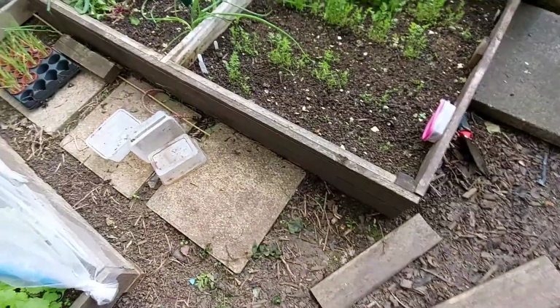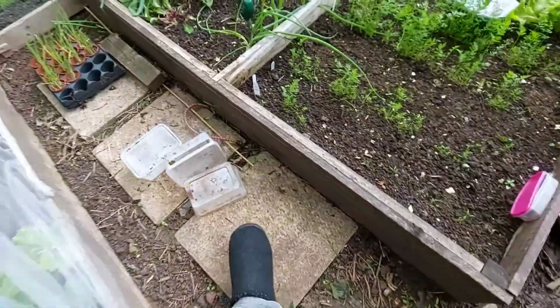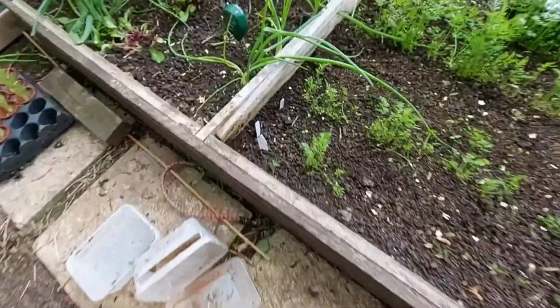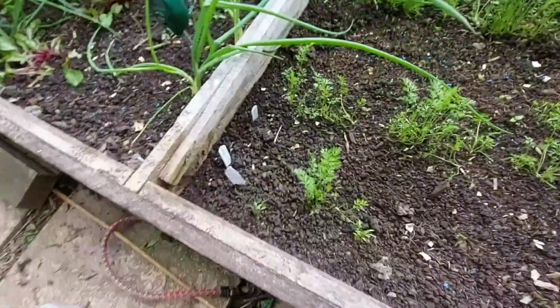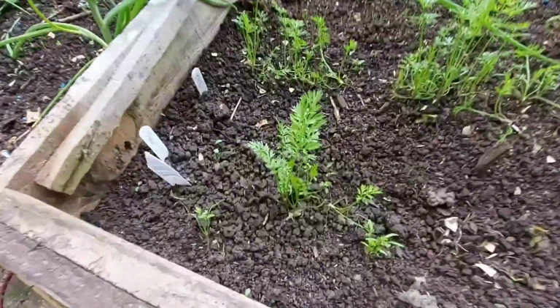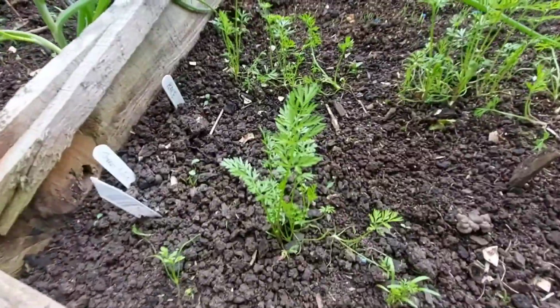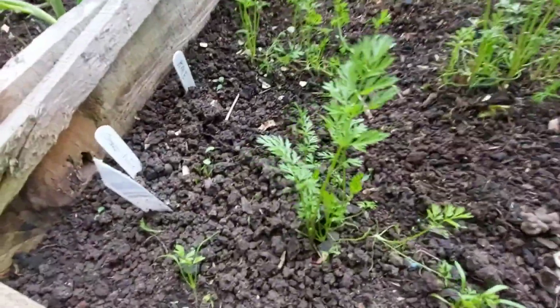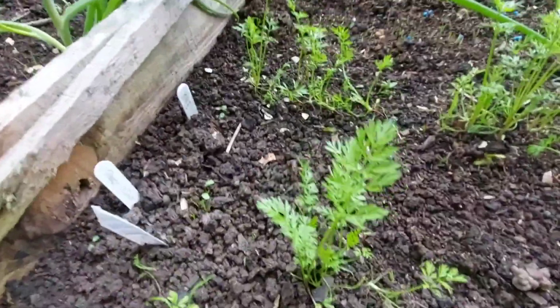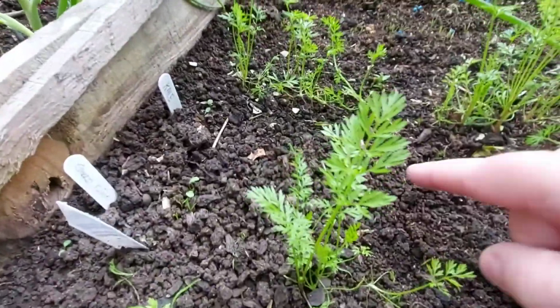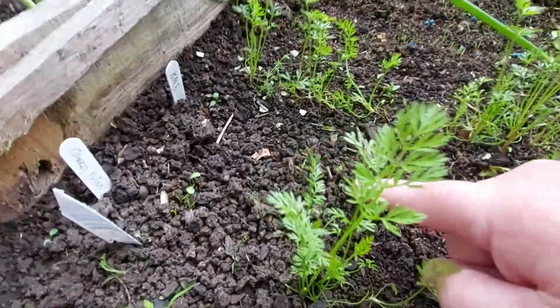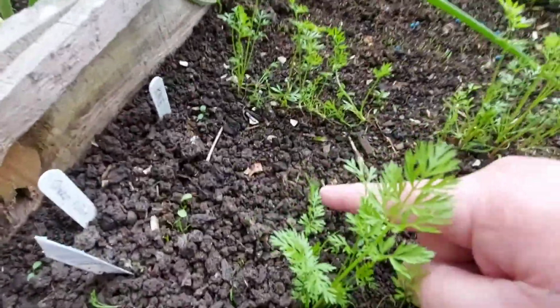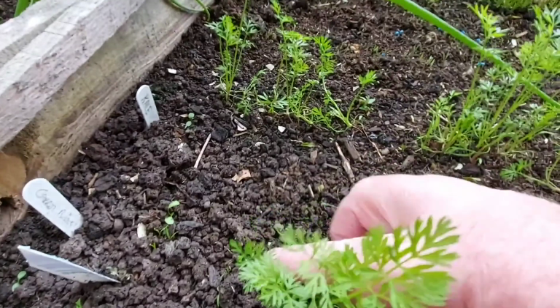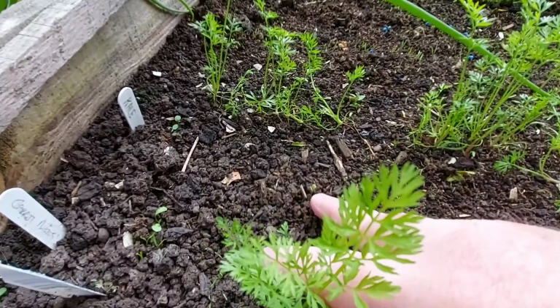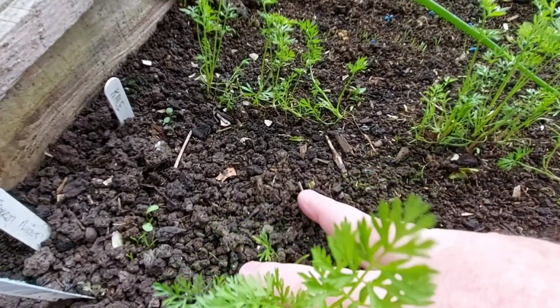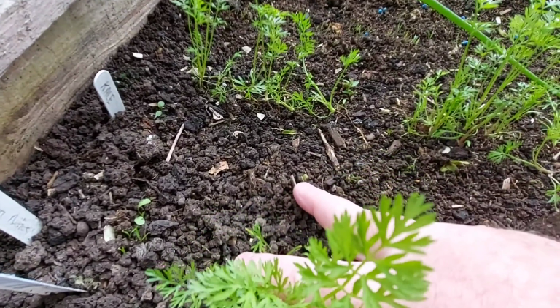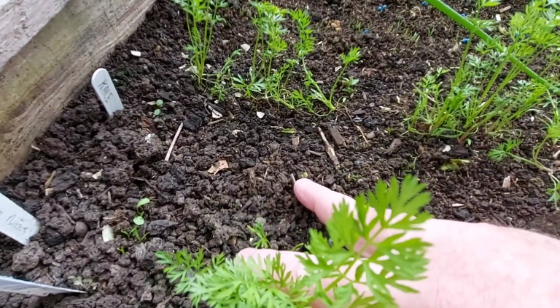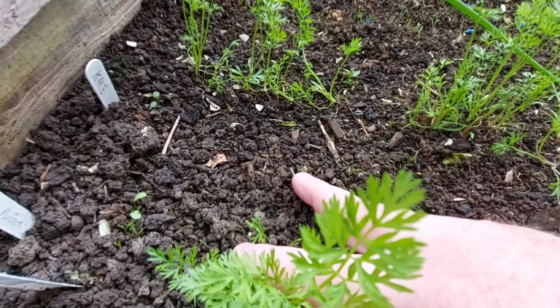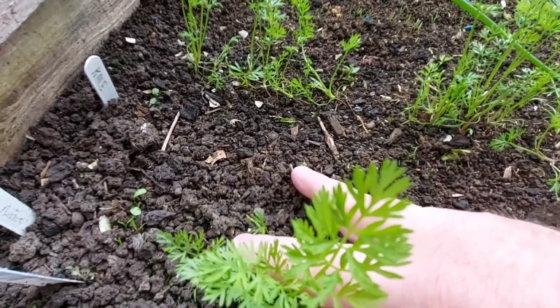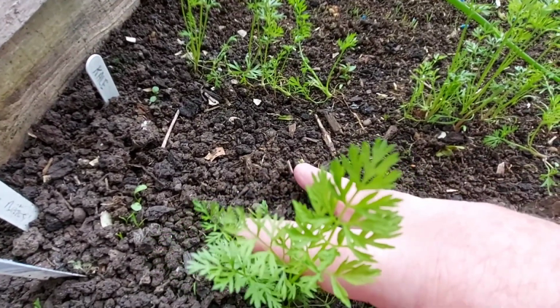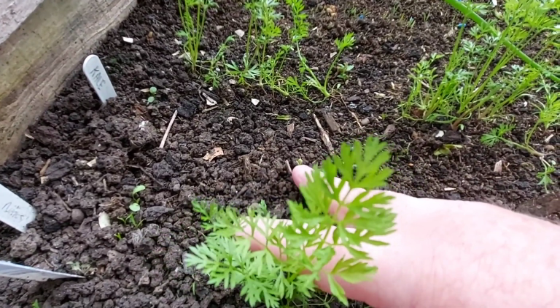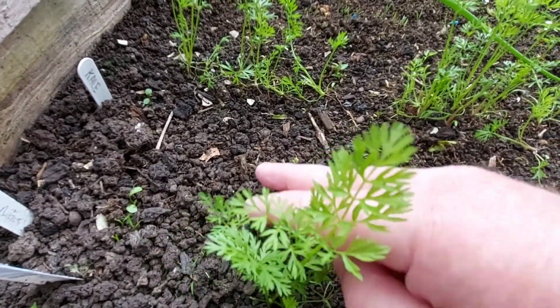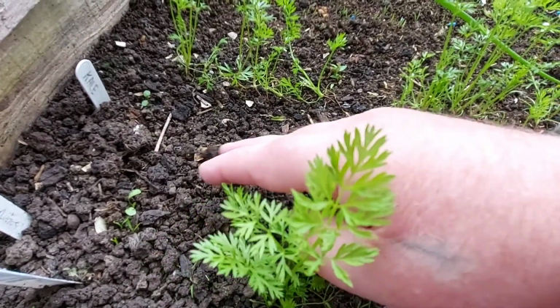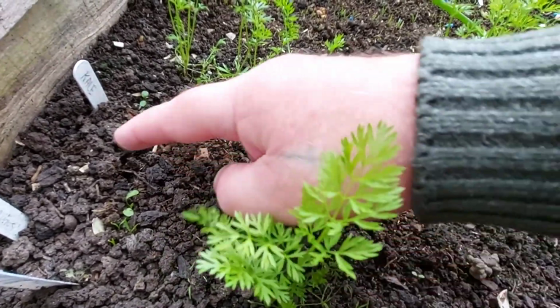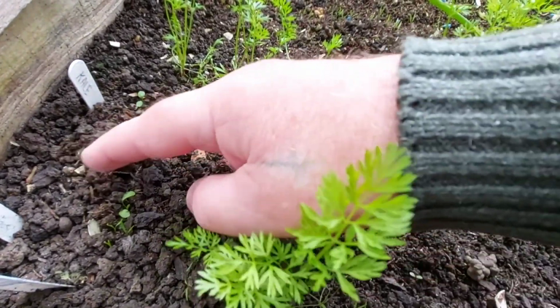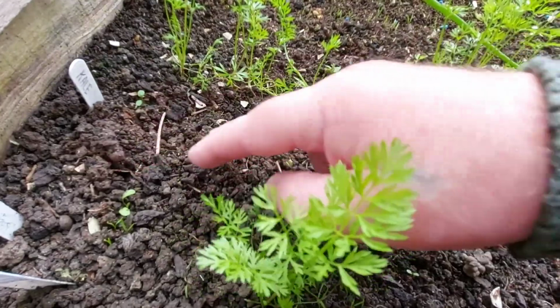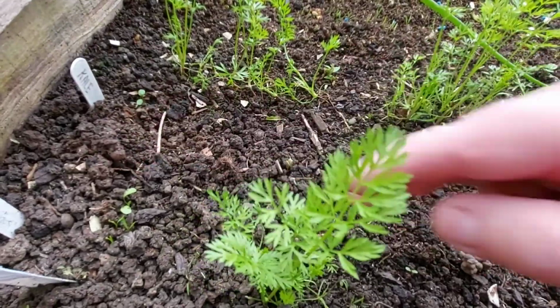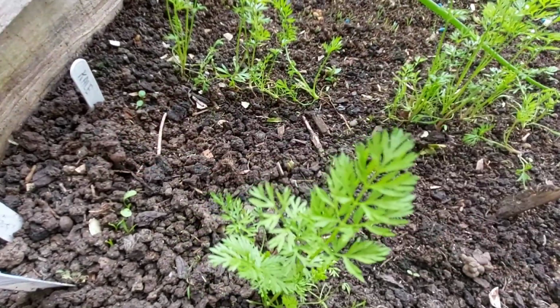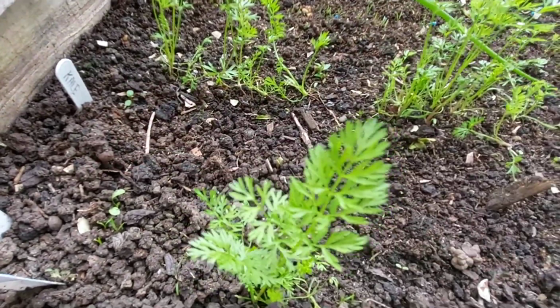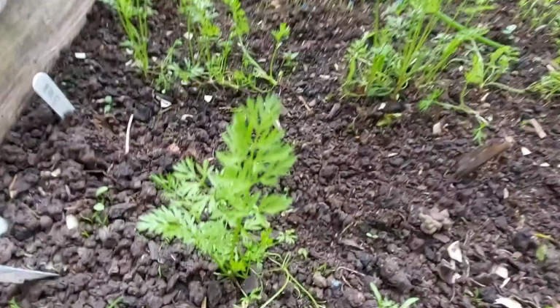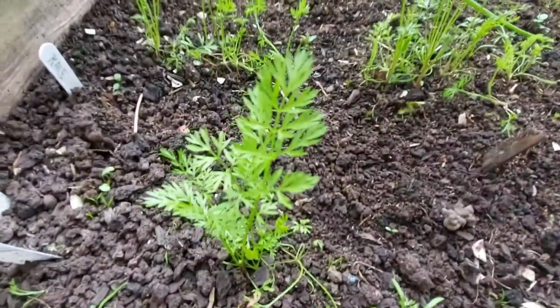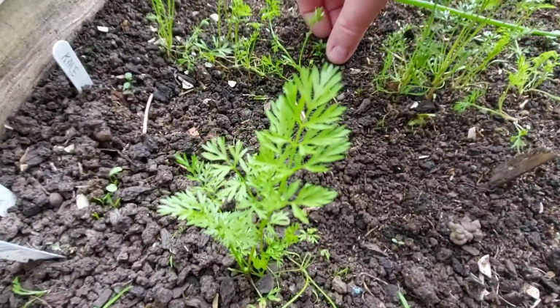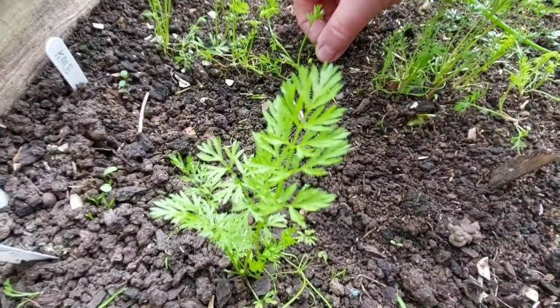Down here I put extra kale, and you can see one starting to come up. That's them starting to come up — we'll get them going.